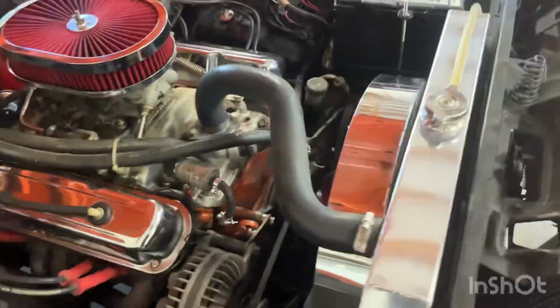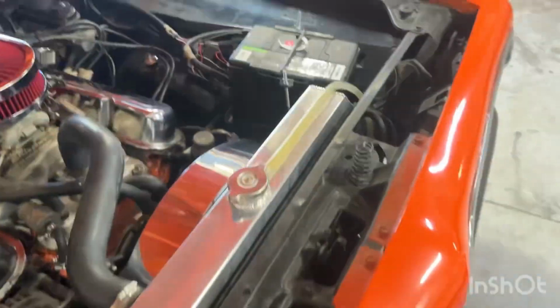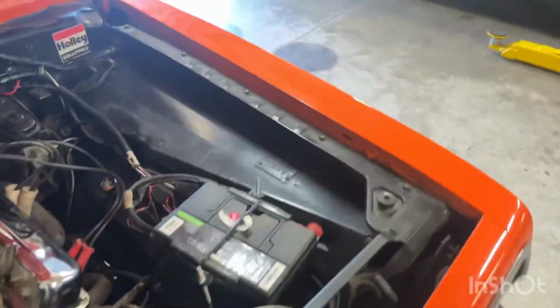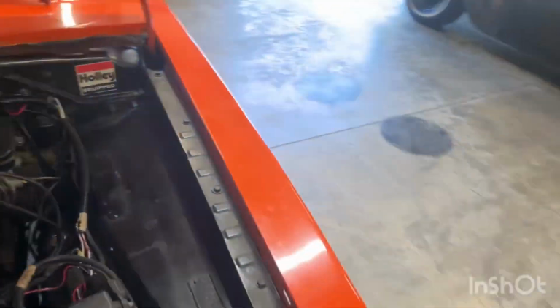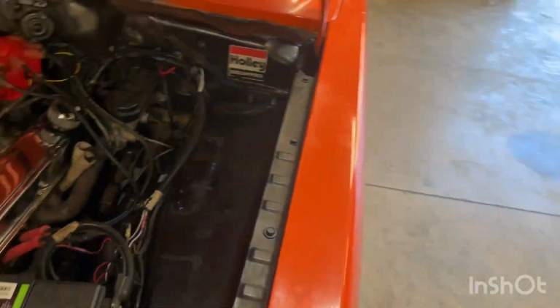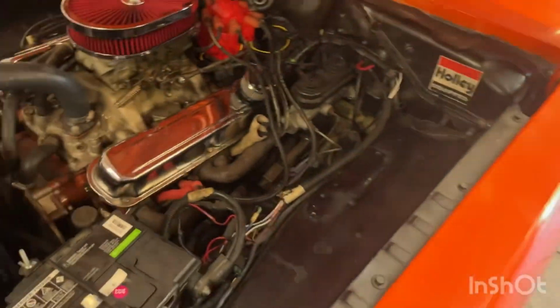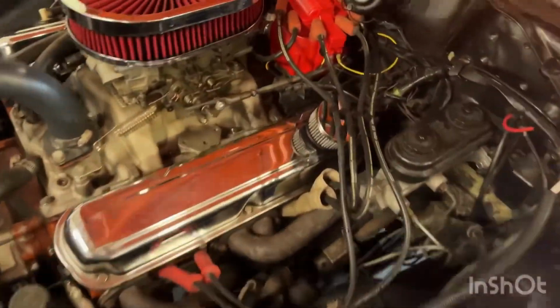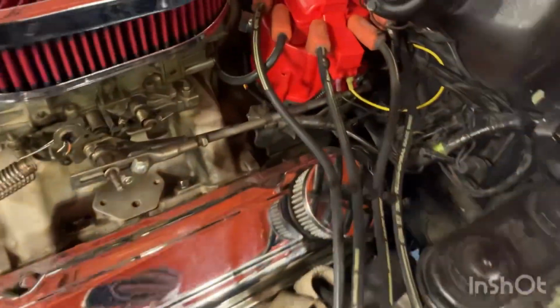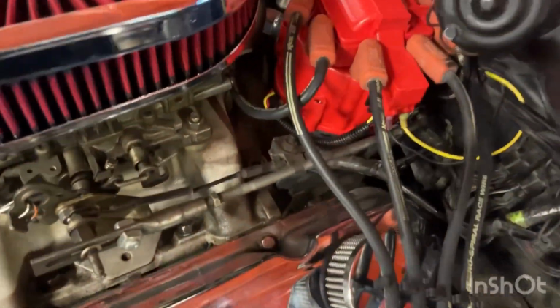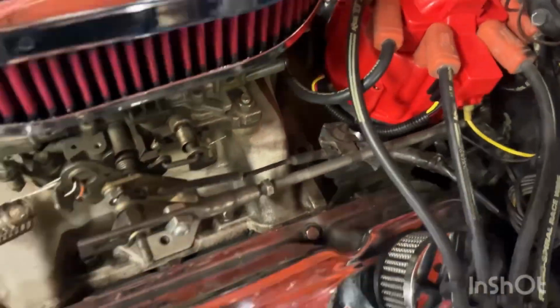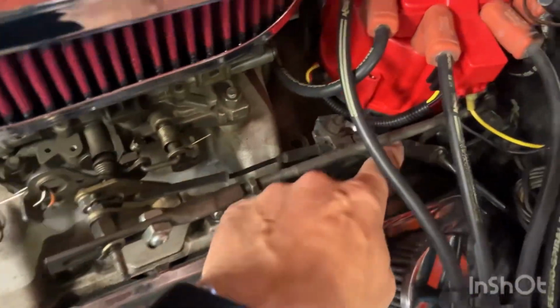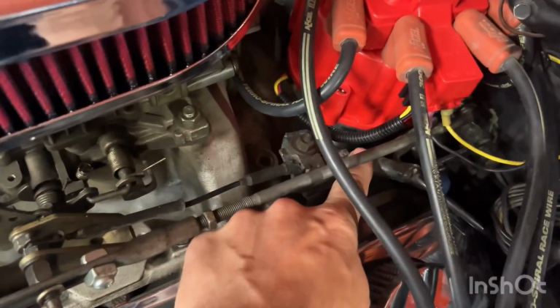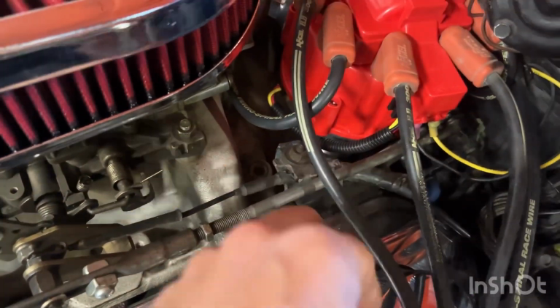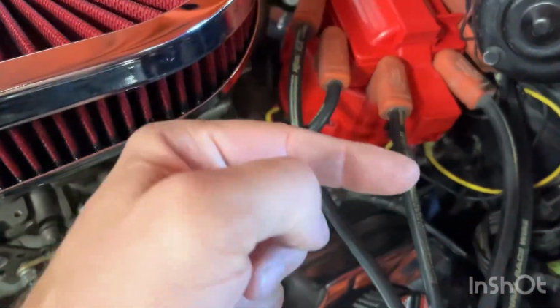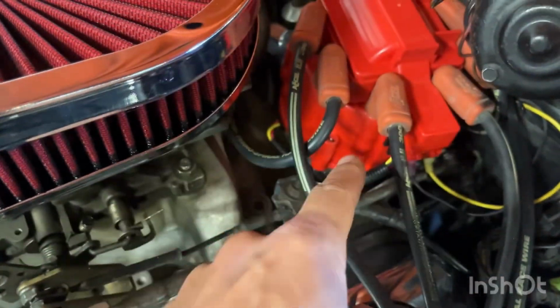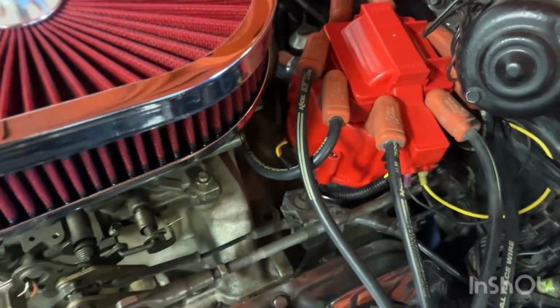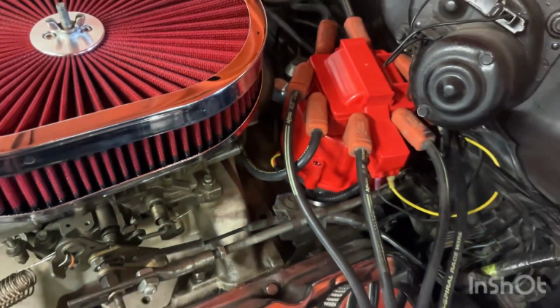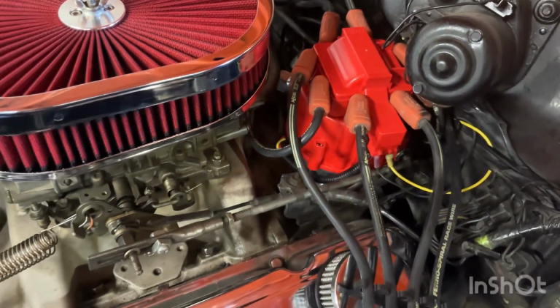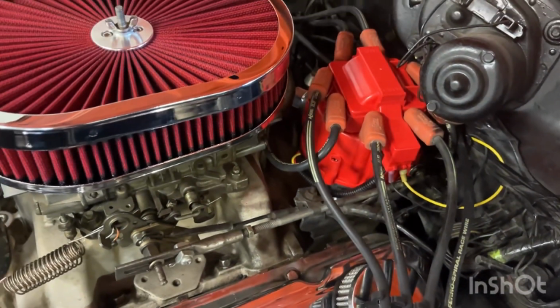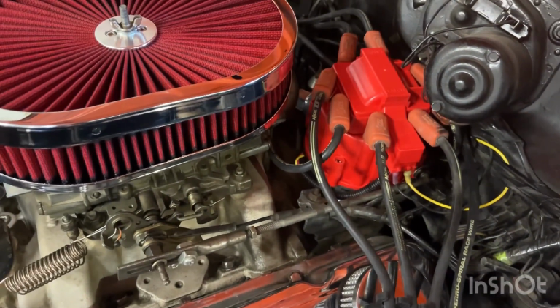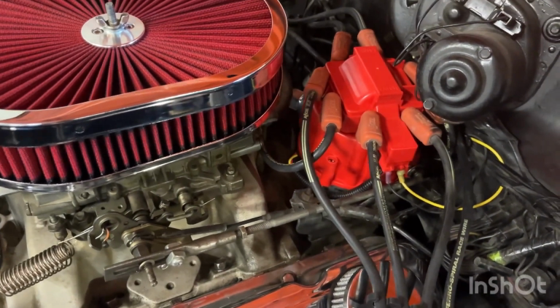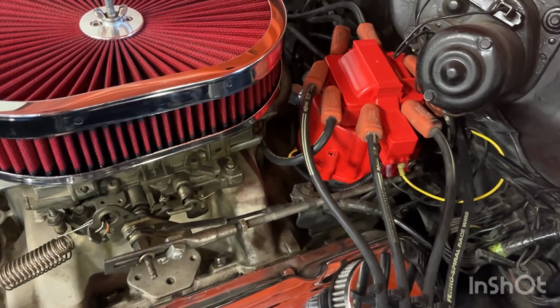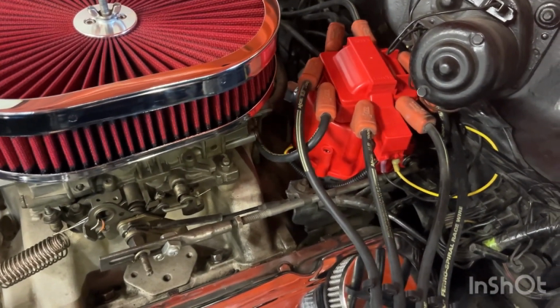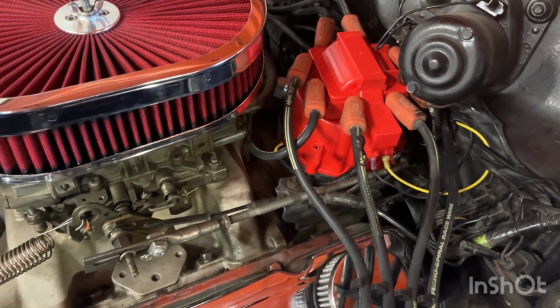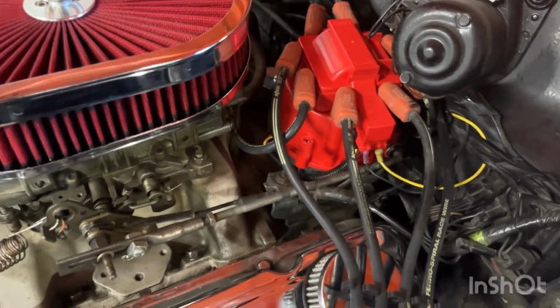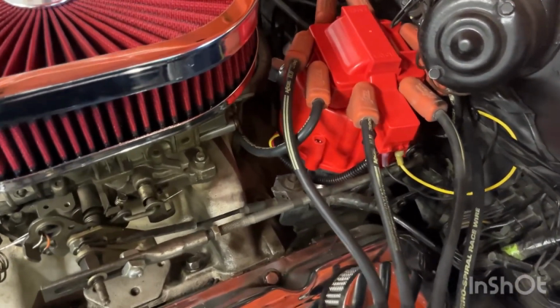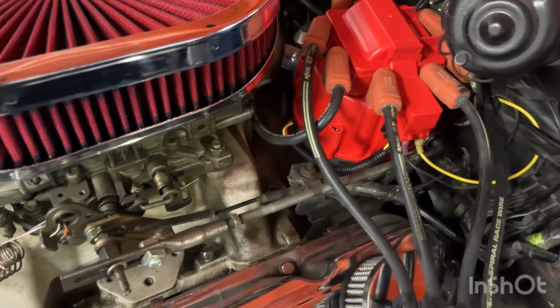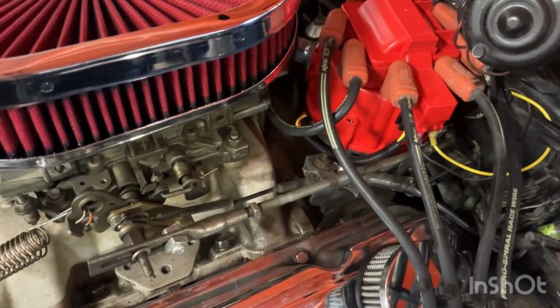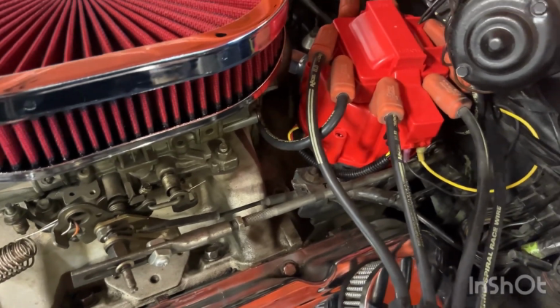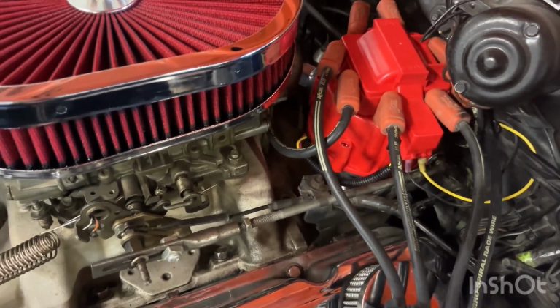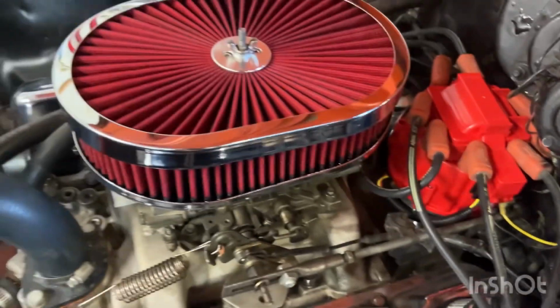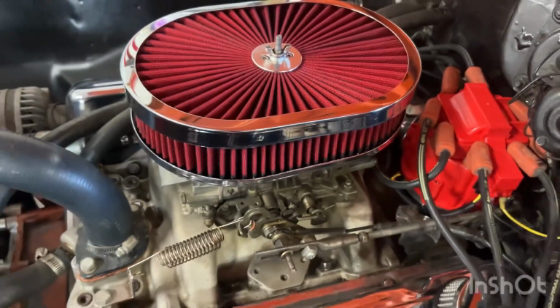Another thing: if you've got an automatic and you've got this kickdown bracket right here, I did have to bend it over a little bit because it was hitting the distributor cap.